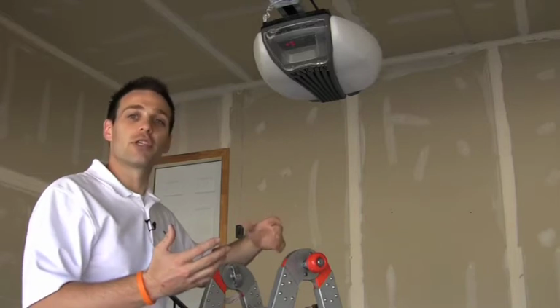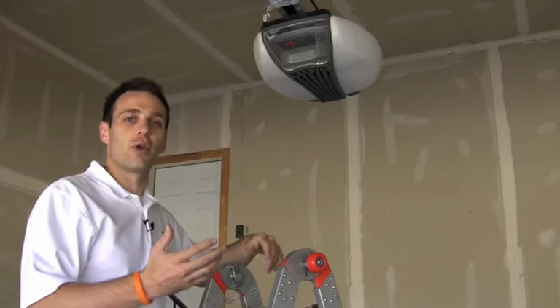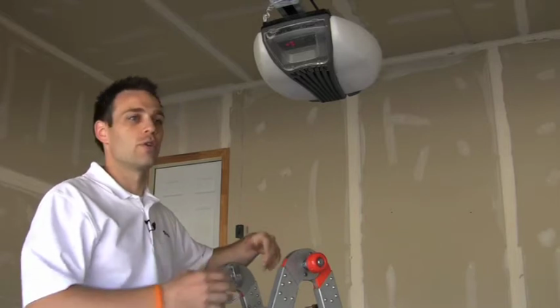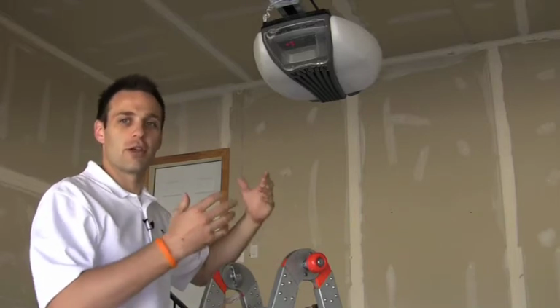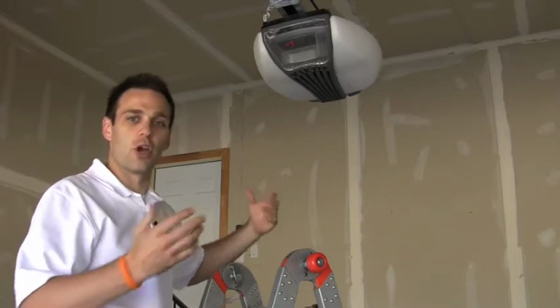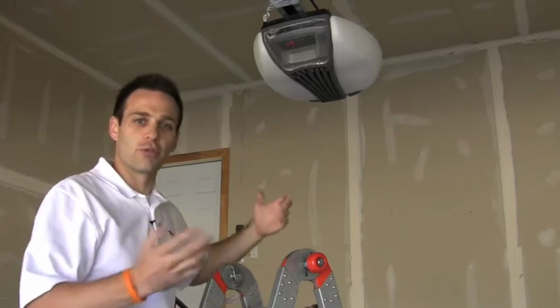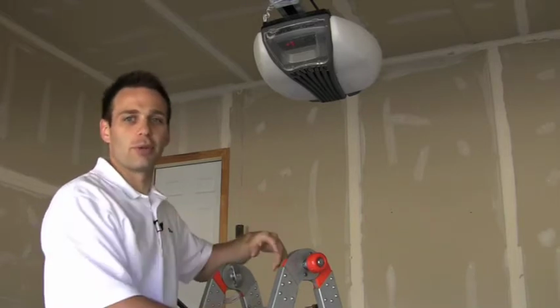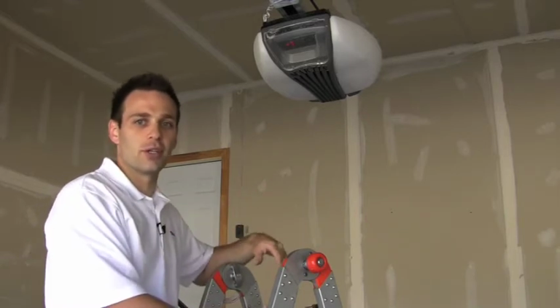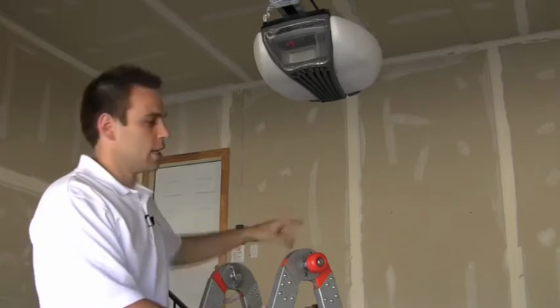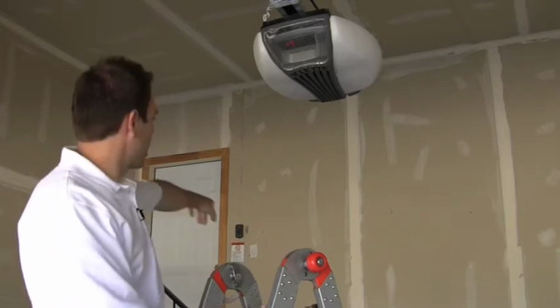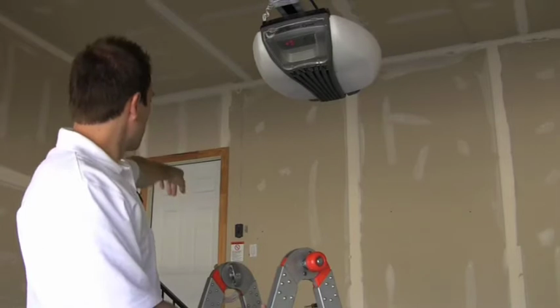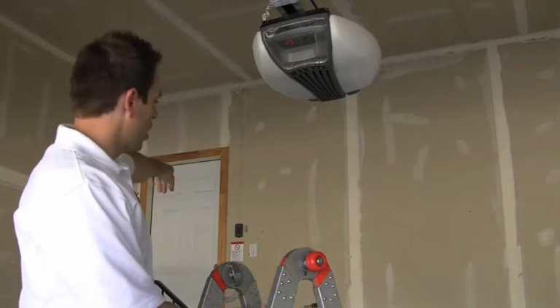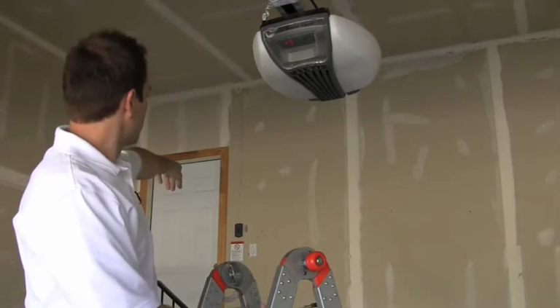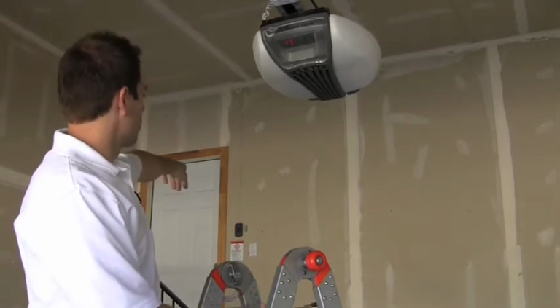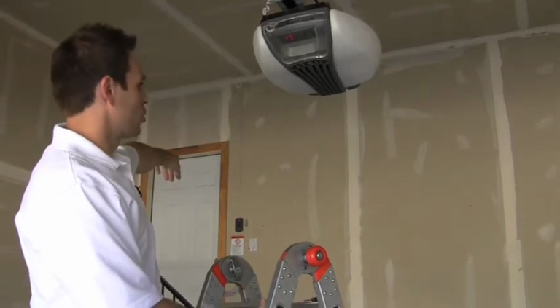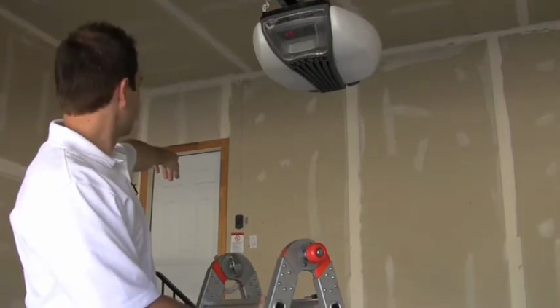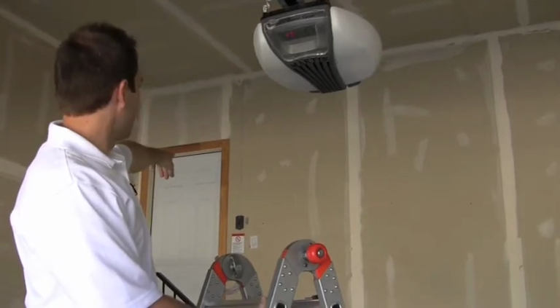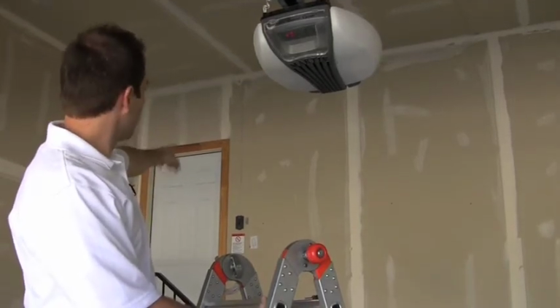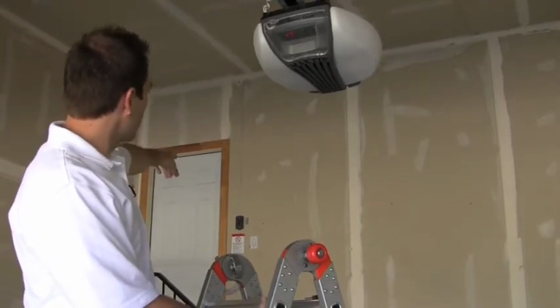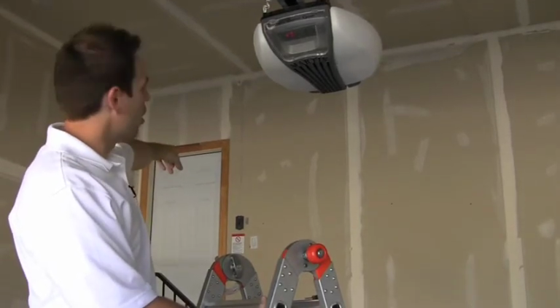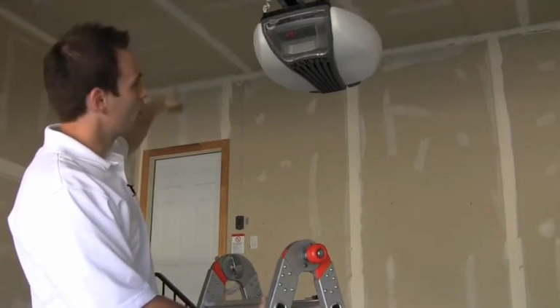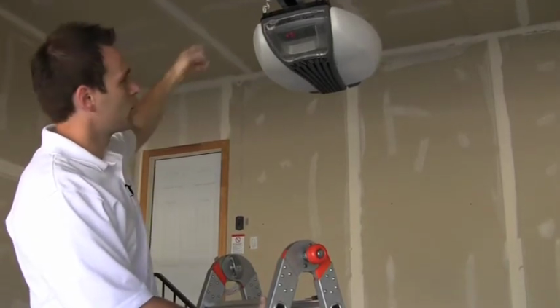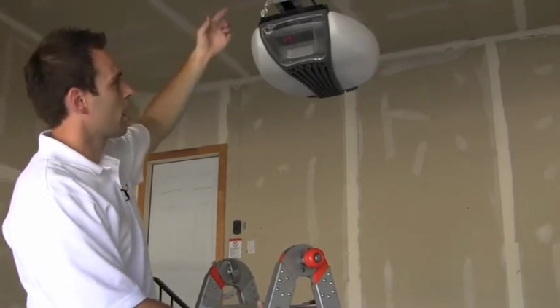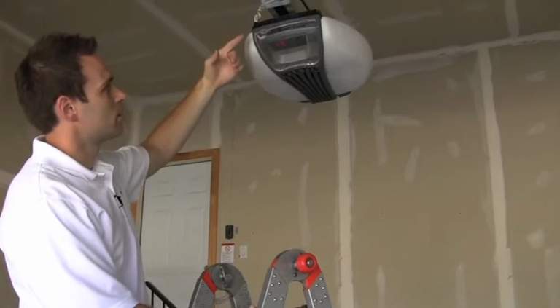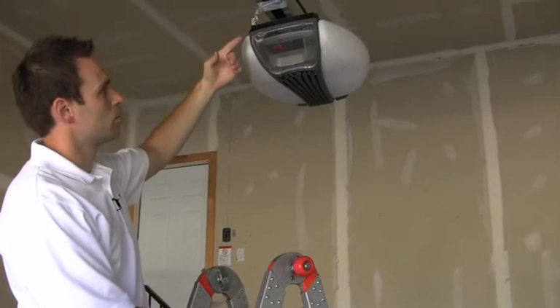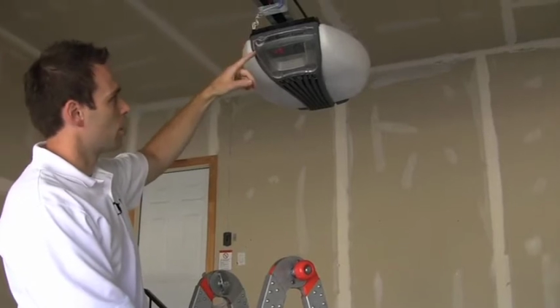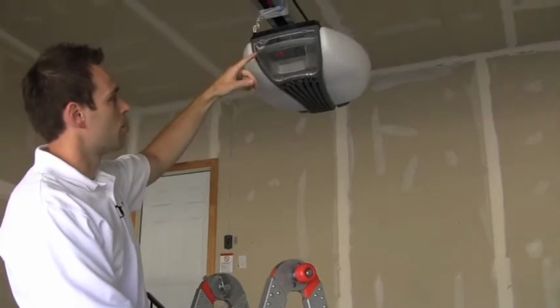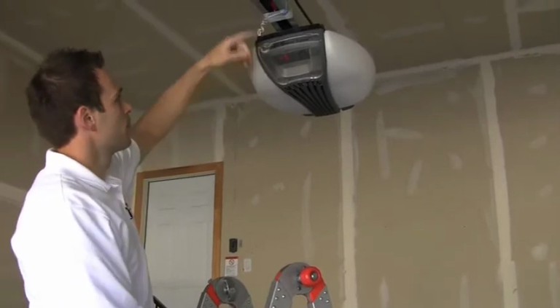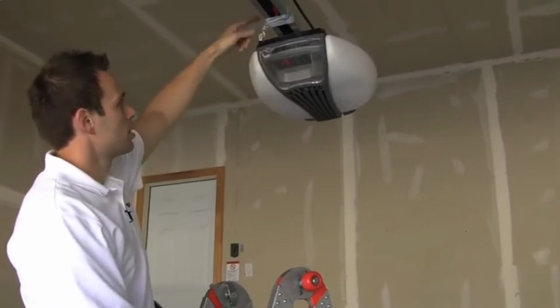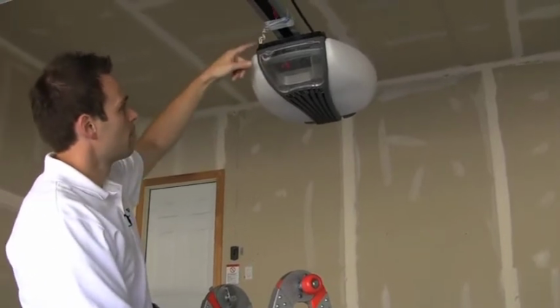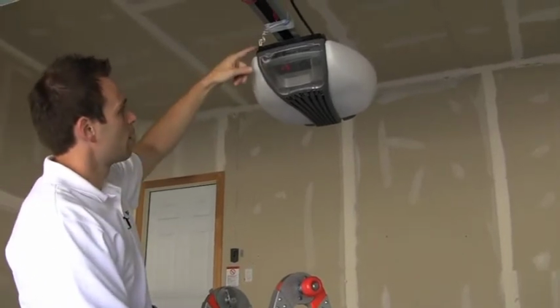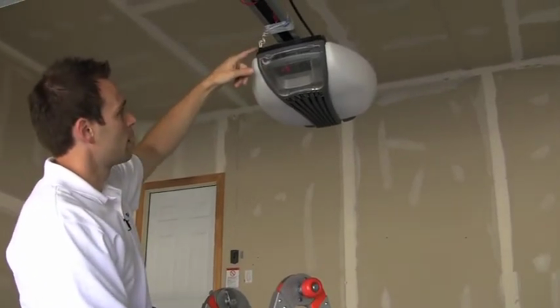First thing you're going to want to do — this is obviously a retrofit application — is locate the button that you can open the garage with and follow the wire all the way back to where it comes into the garage door motor. You can see it coming down right here.